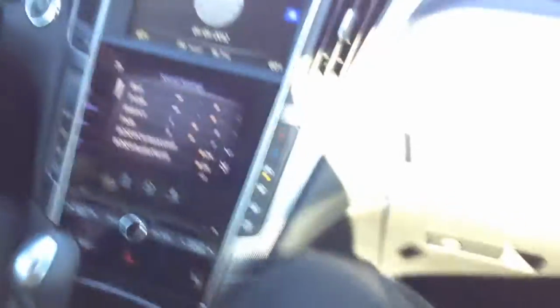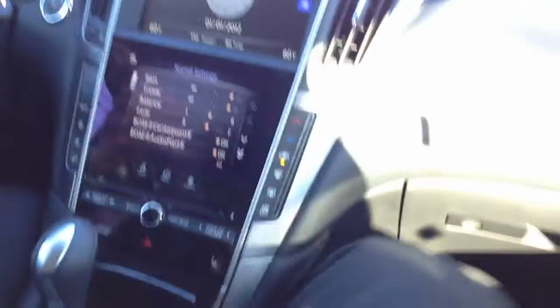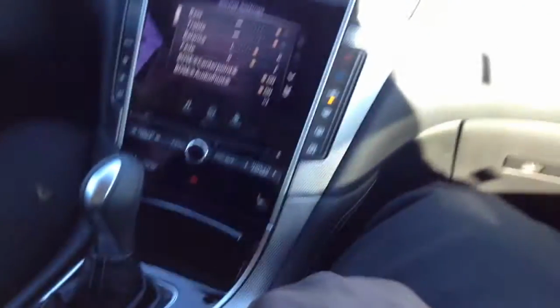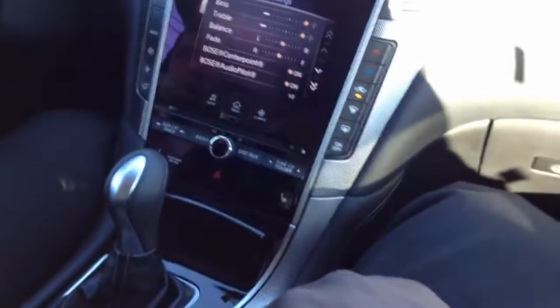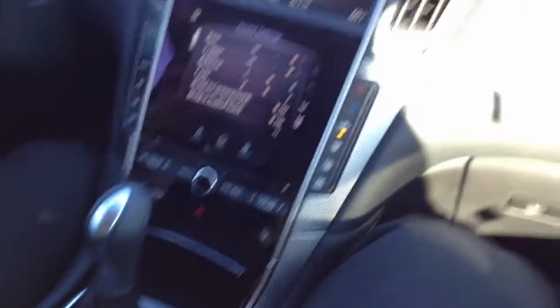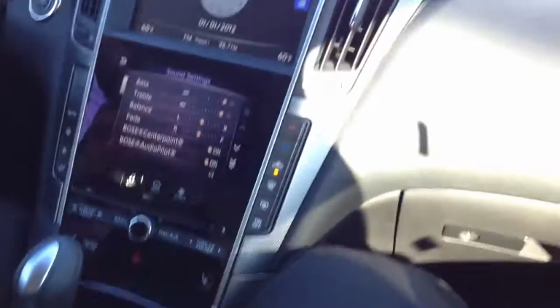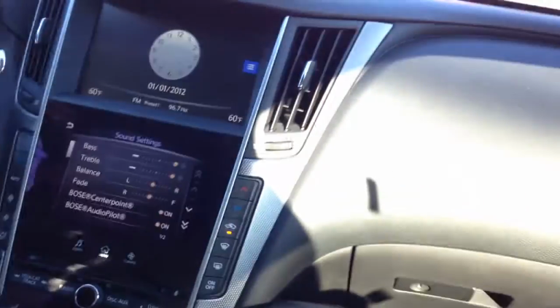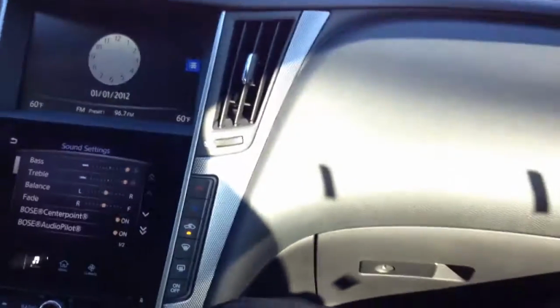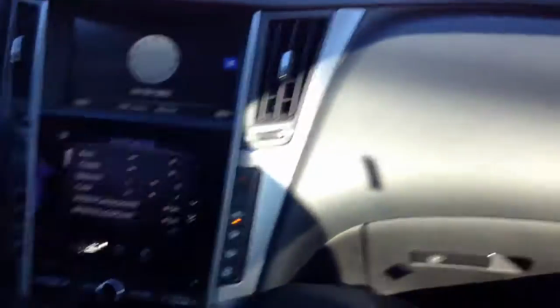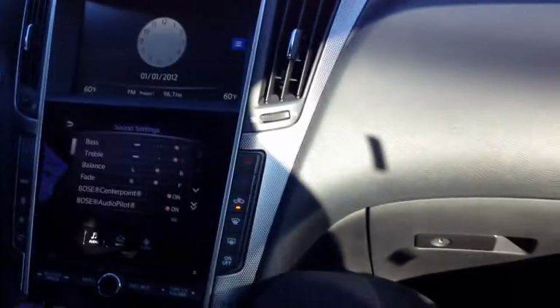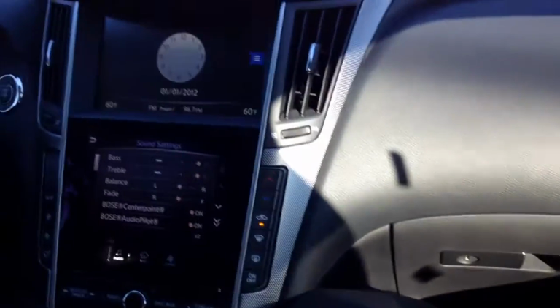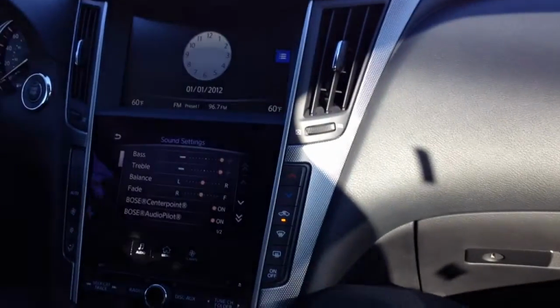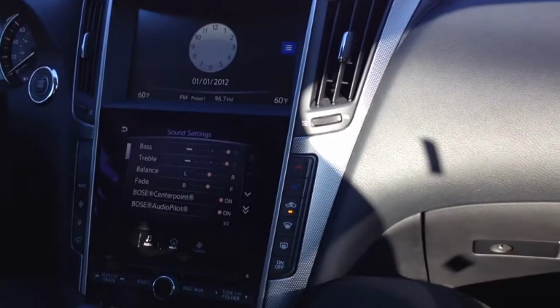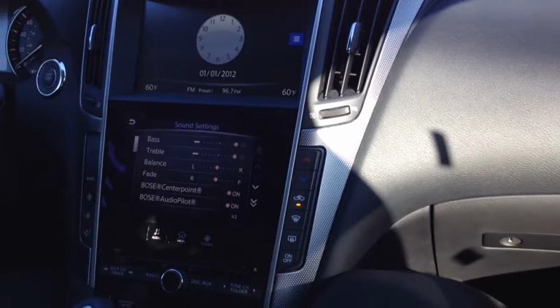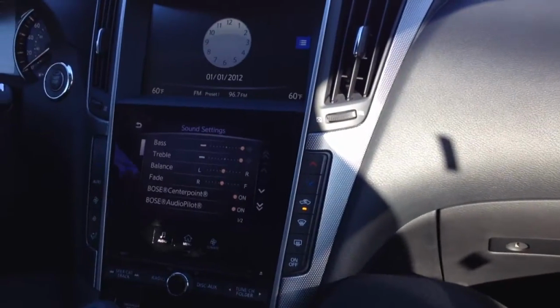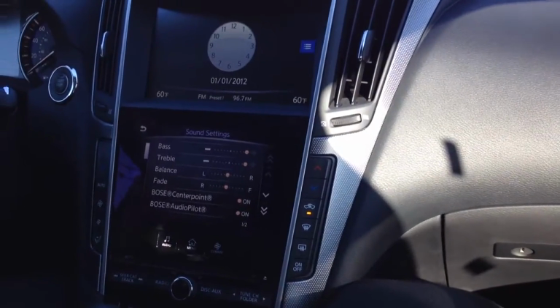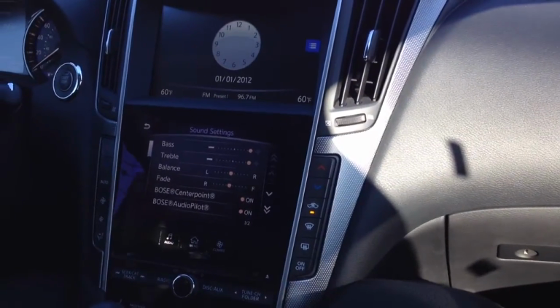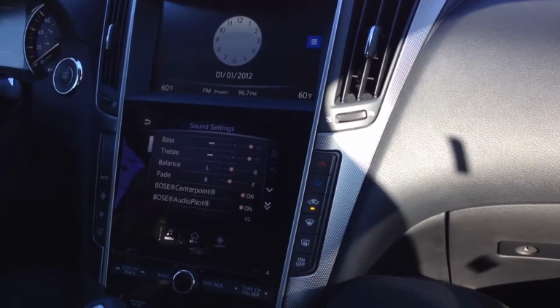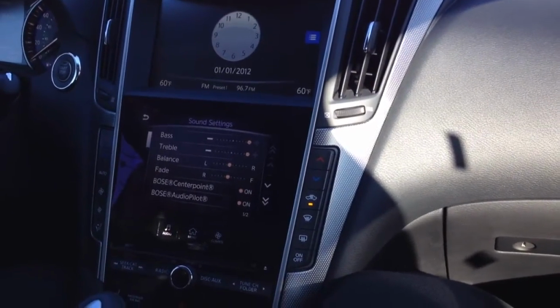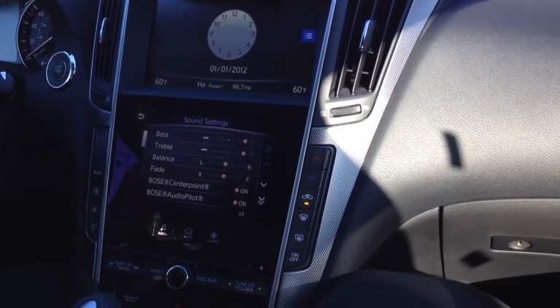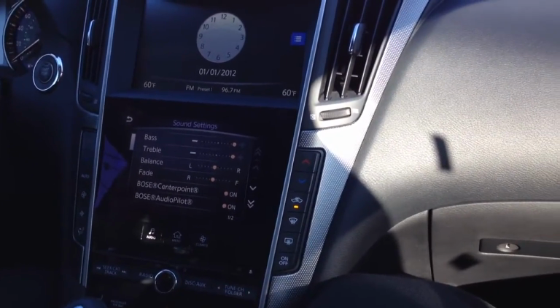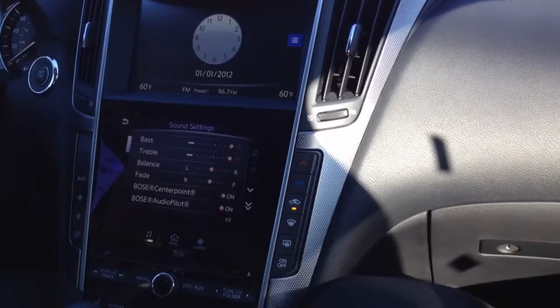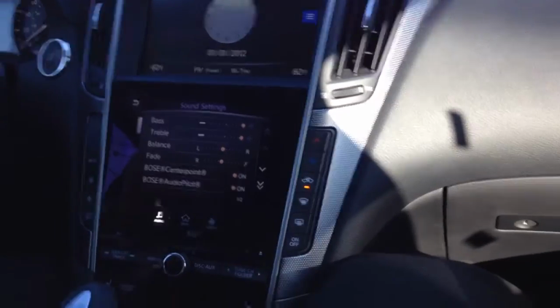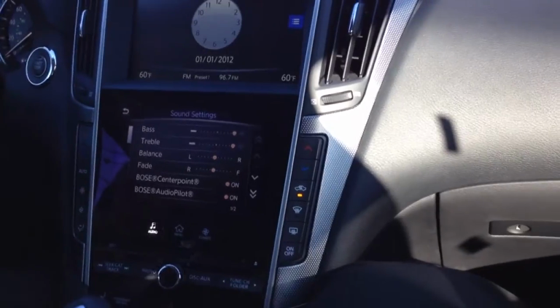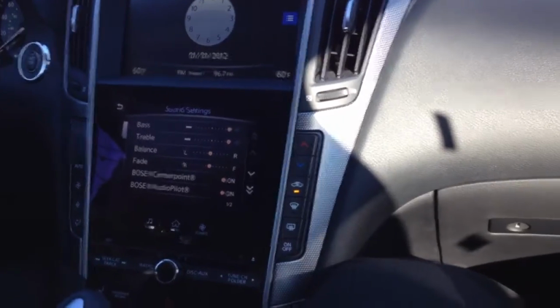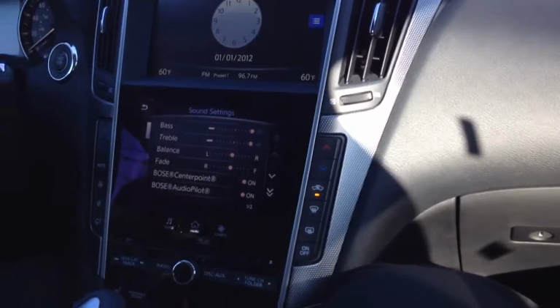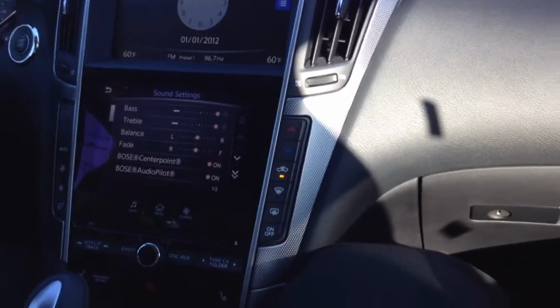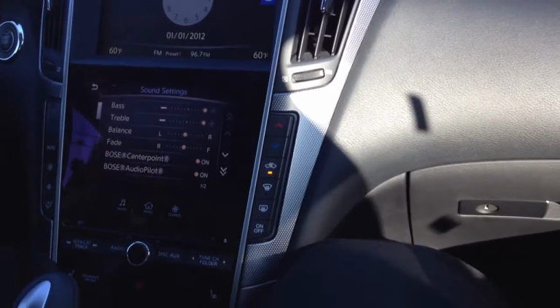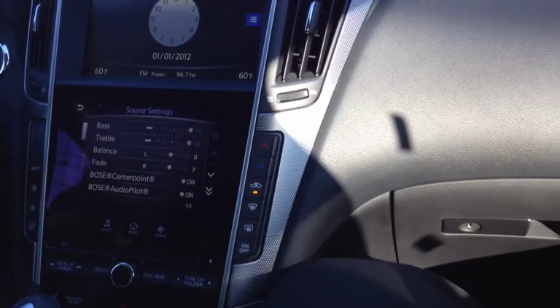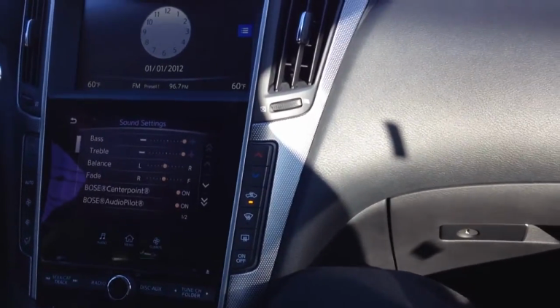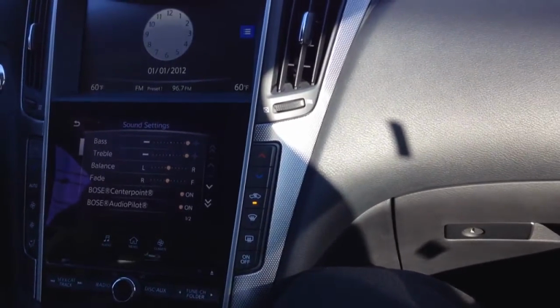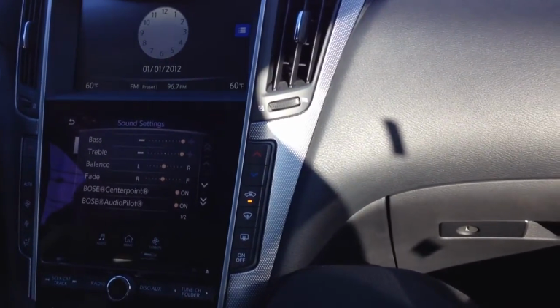It asks you to enter the city name, state, address. So you say something like 855 Sunrise Highway, Lindbrook, New York, and it will take you over there.